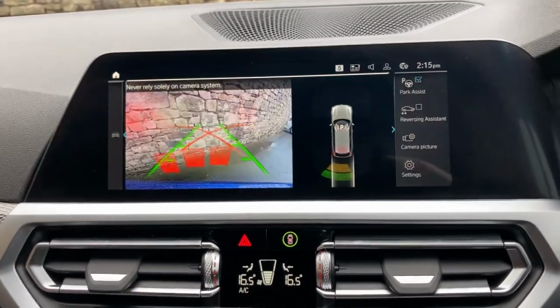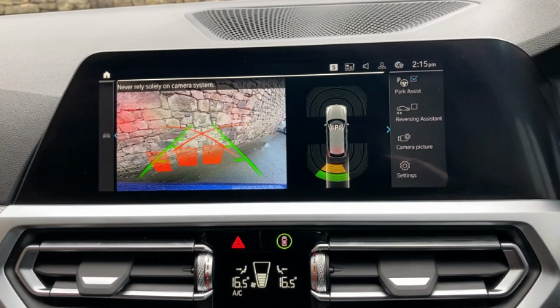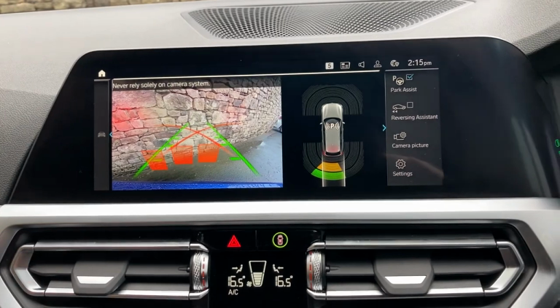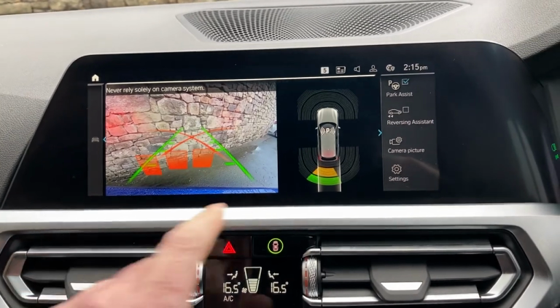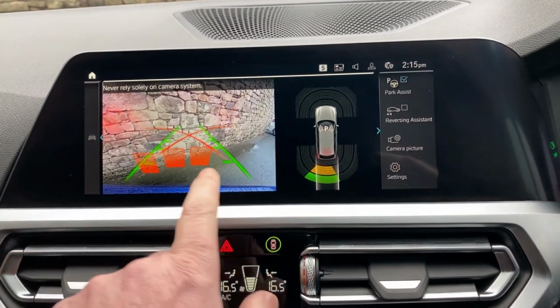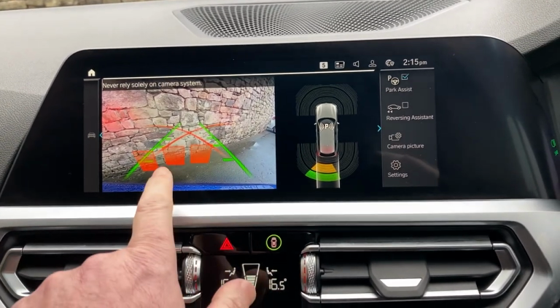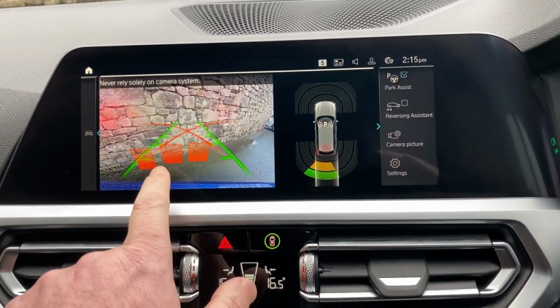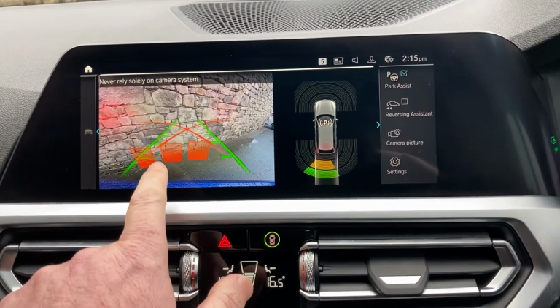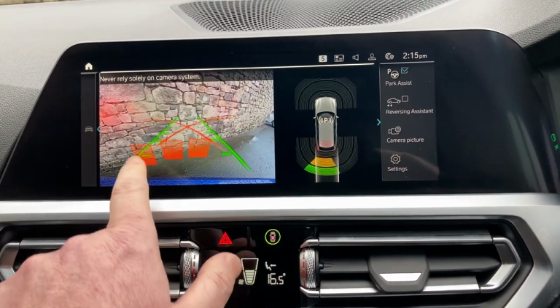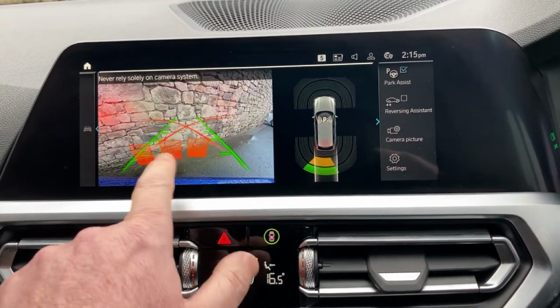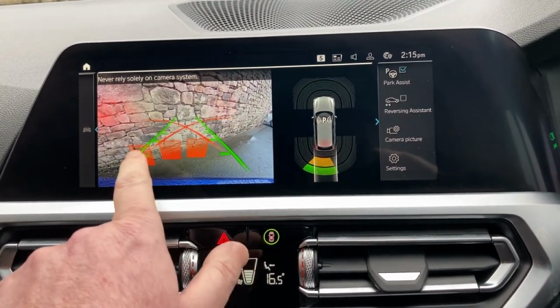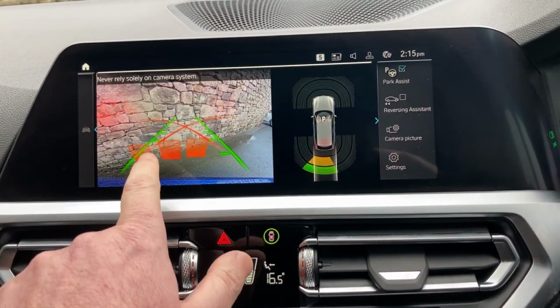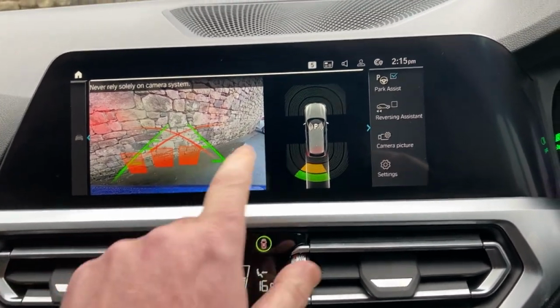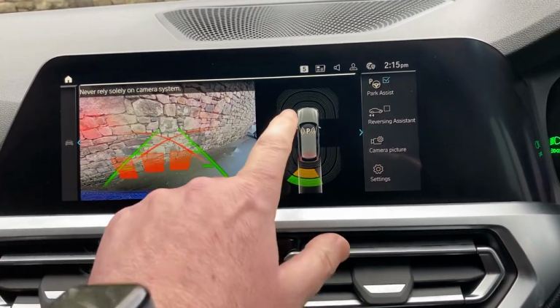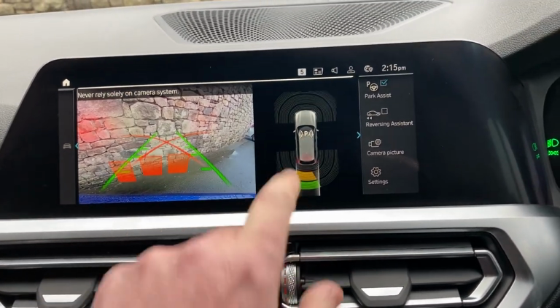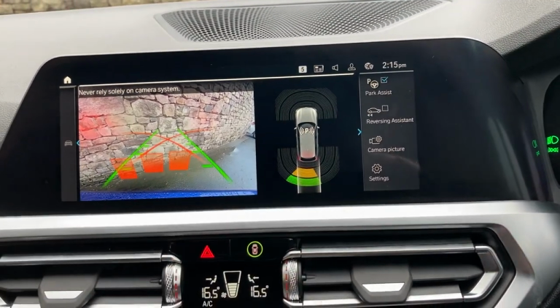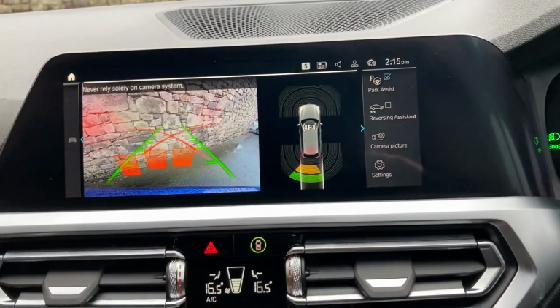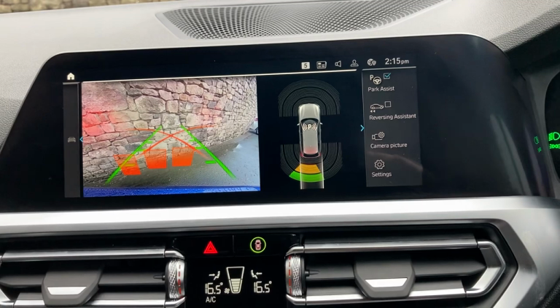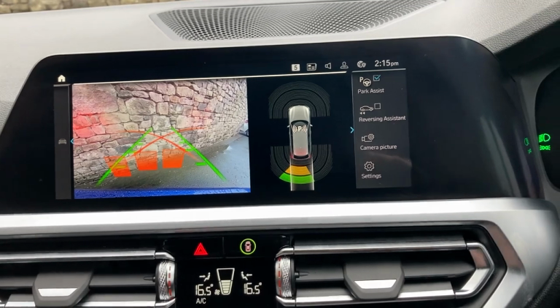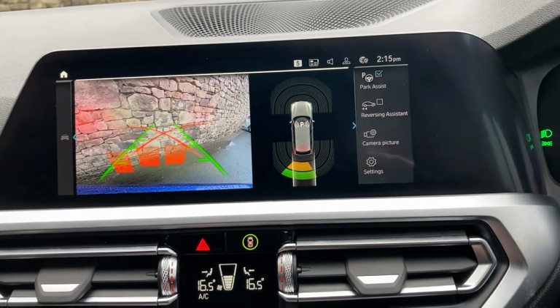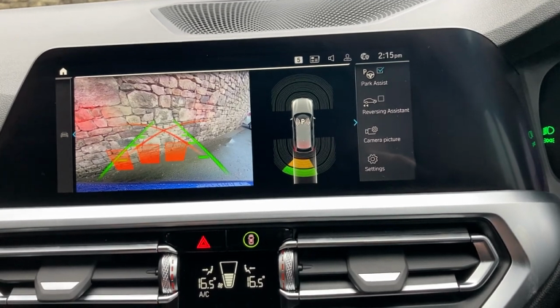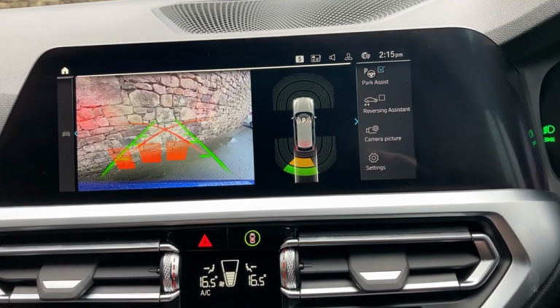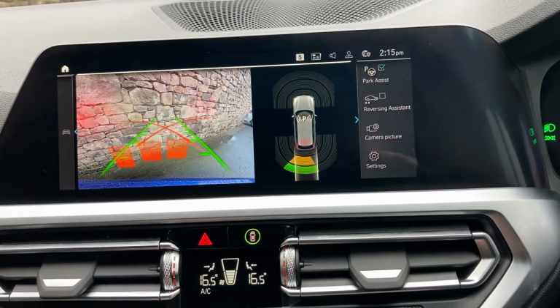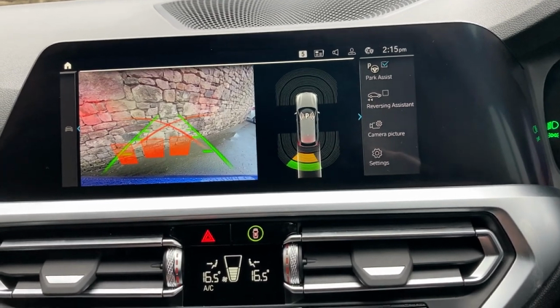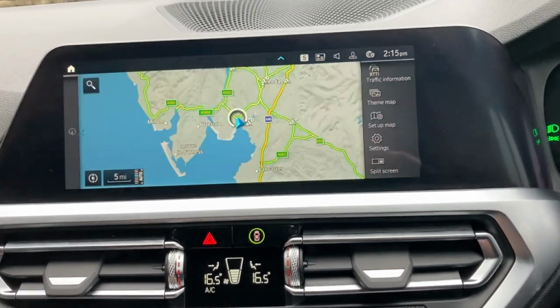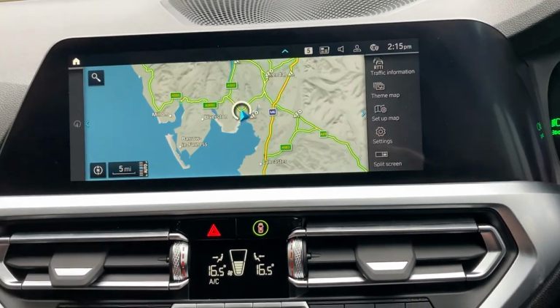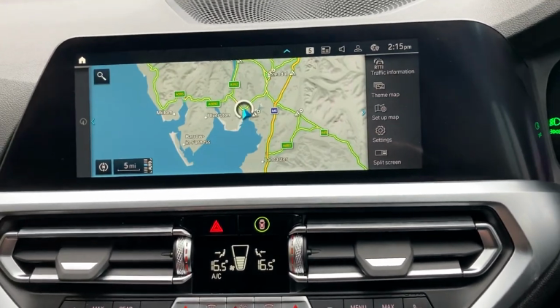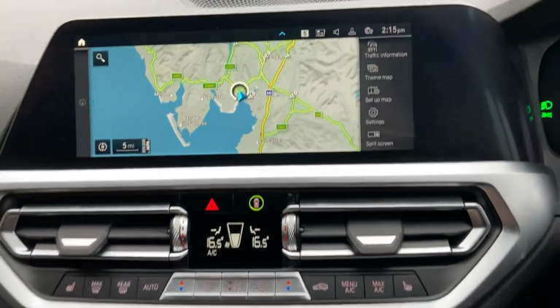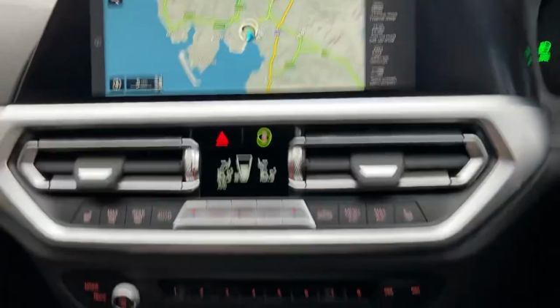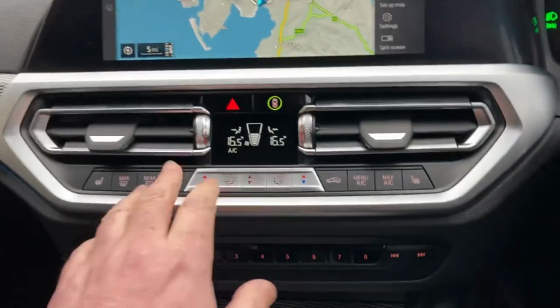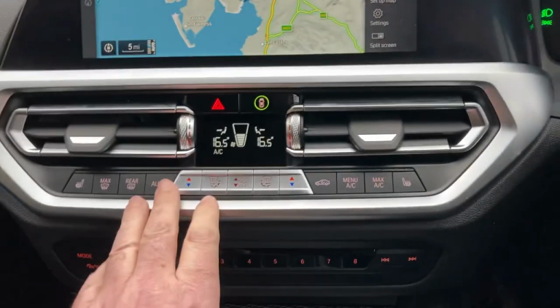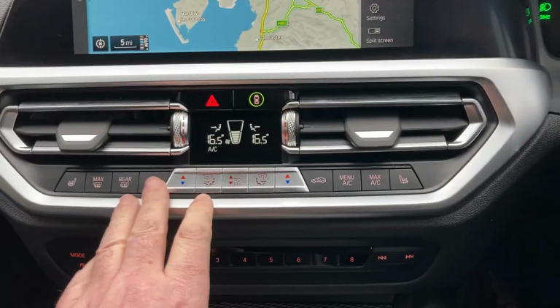Select reverse gear and you'll see we've got a camera out the back with guidelines and obstacle markers. We've also got parking sensors on the front and rear of the car as well.